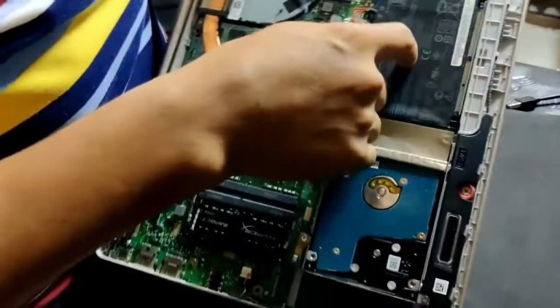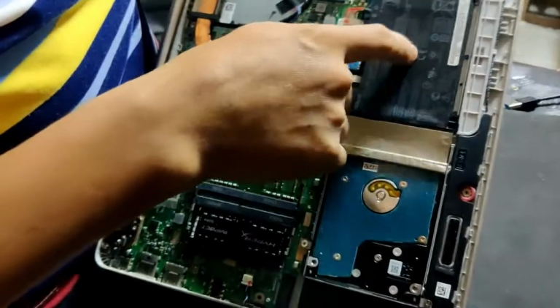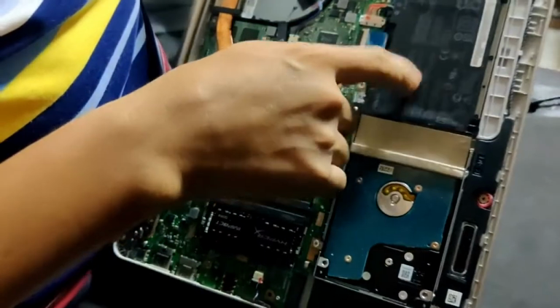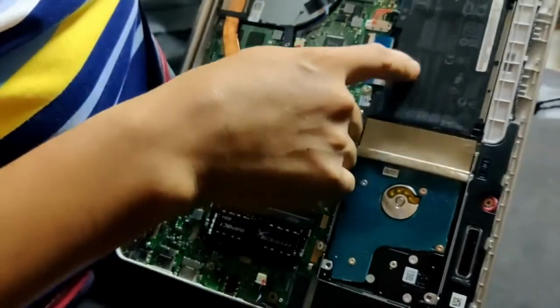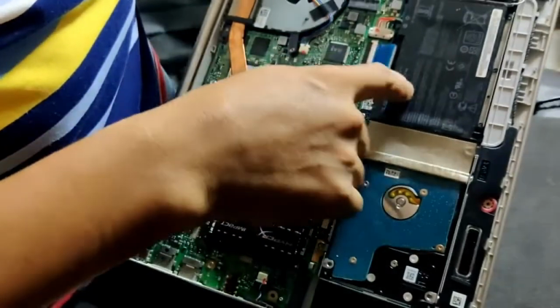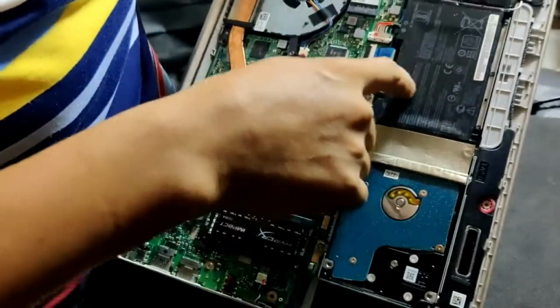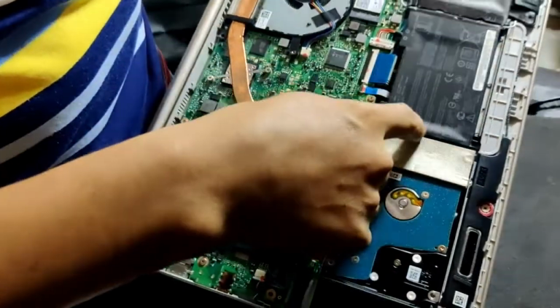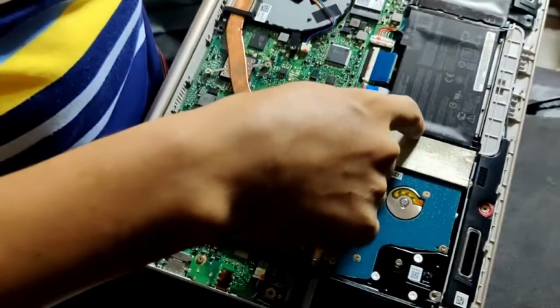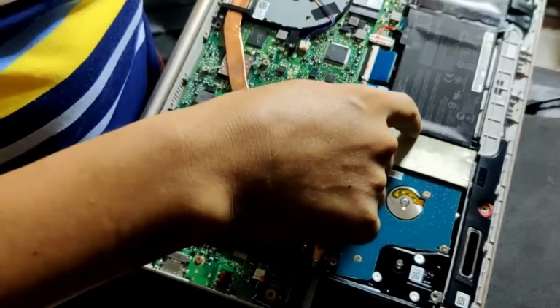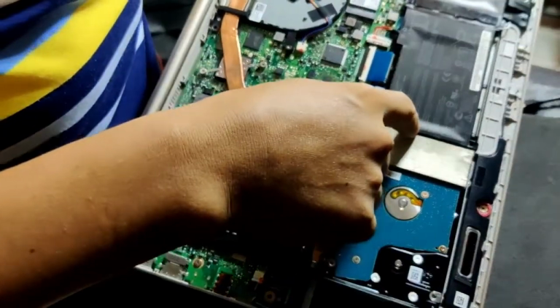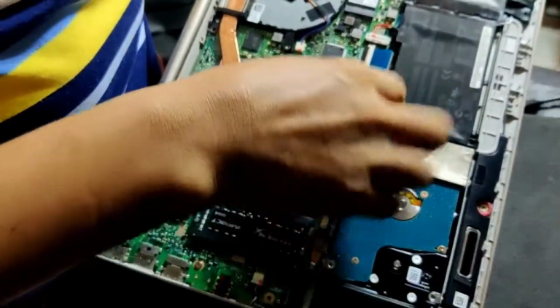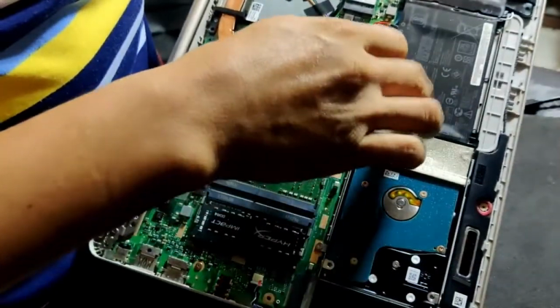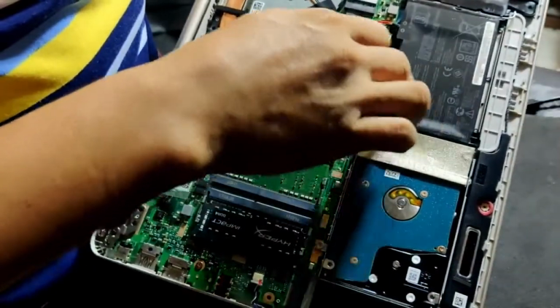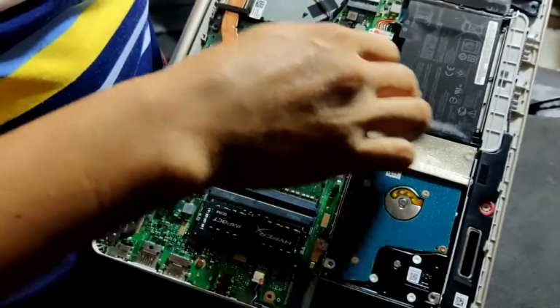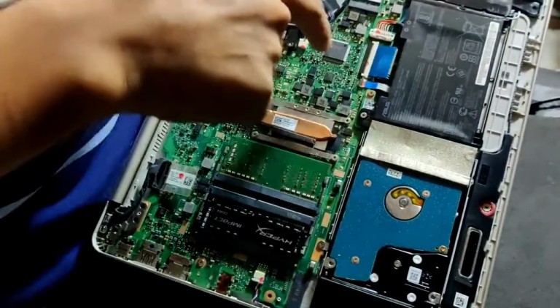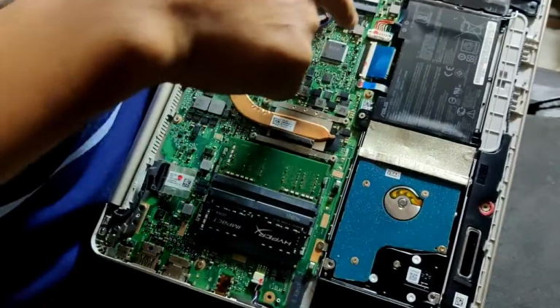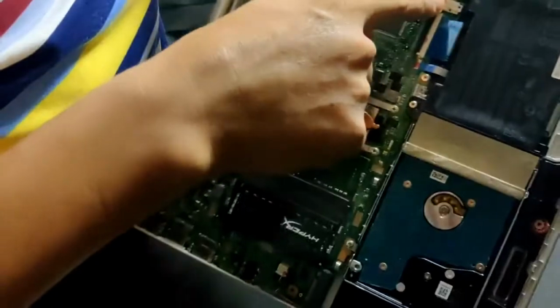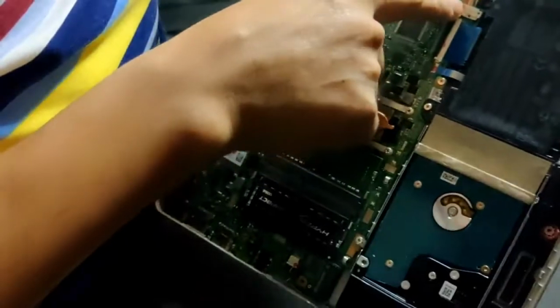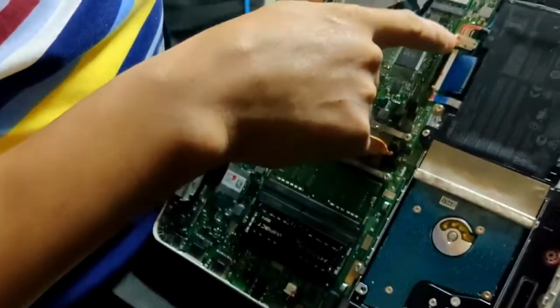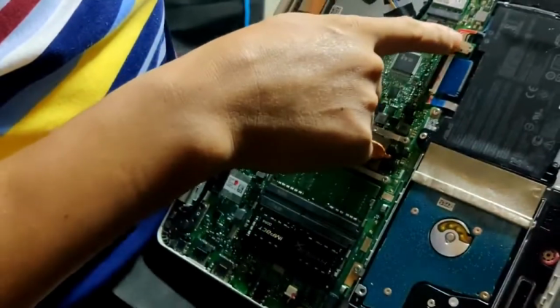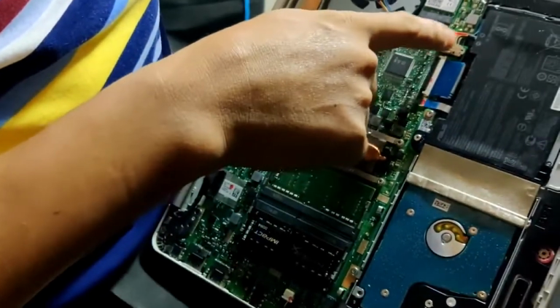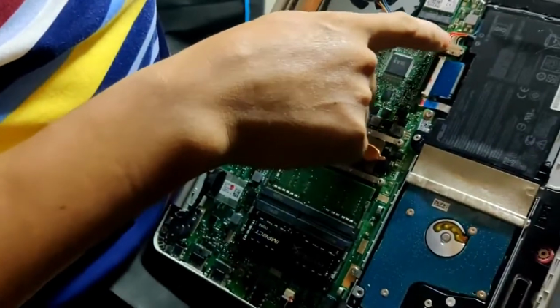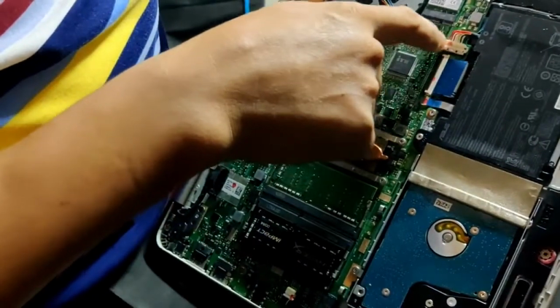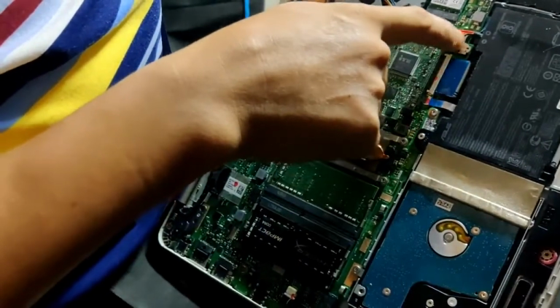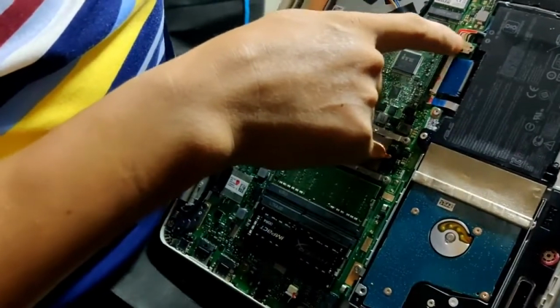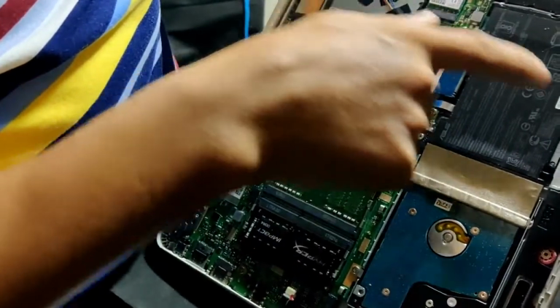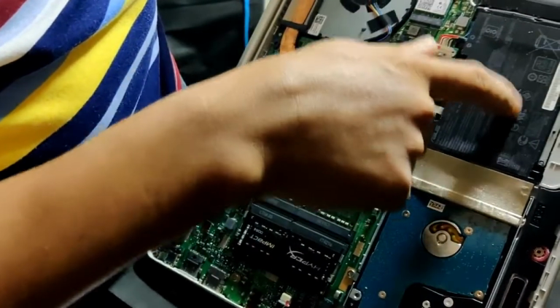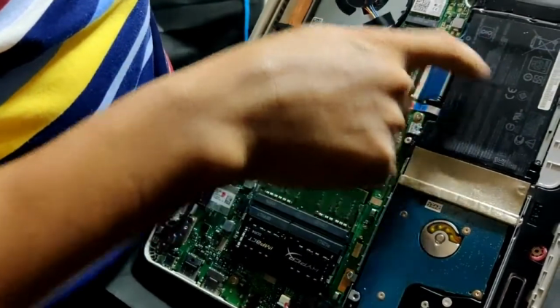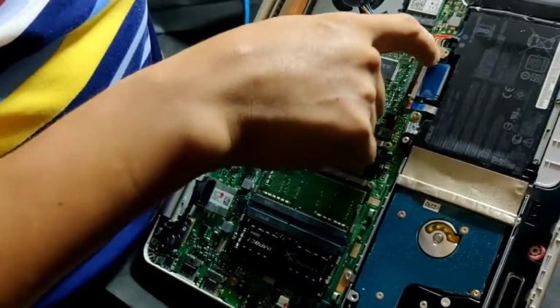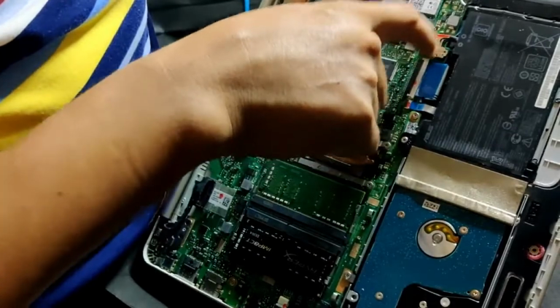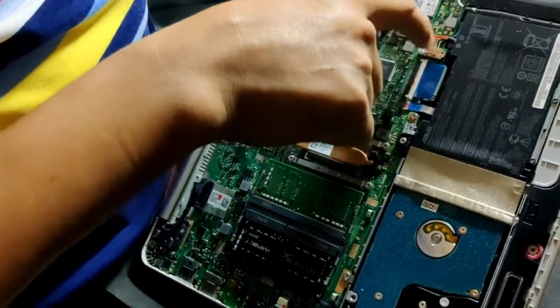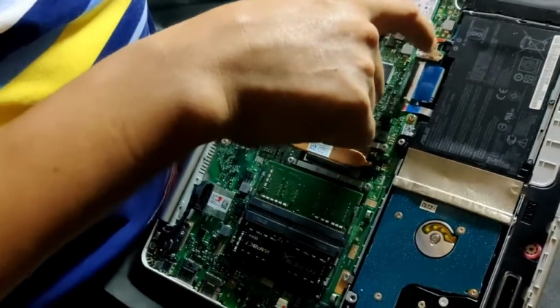This is the battery. Most probably this is the connection between the motherboard and the battery. I'm gonna remove this thing.